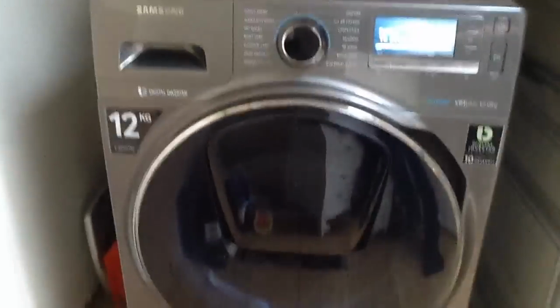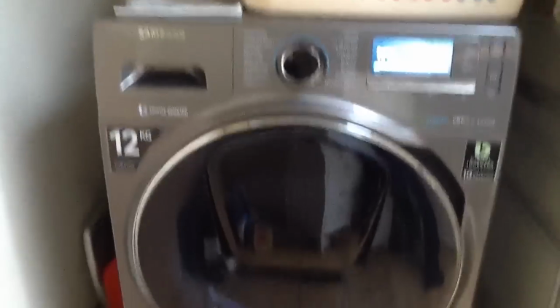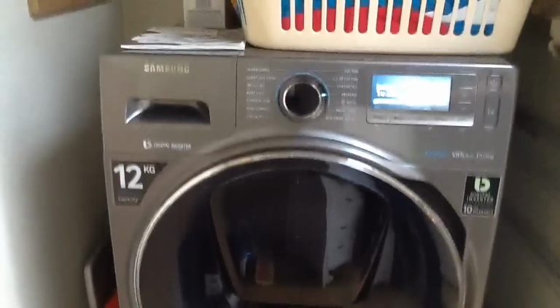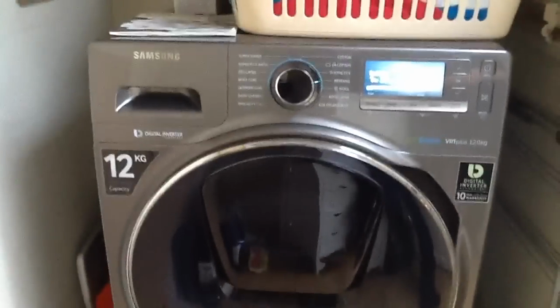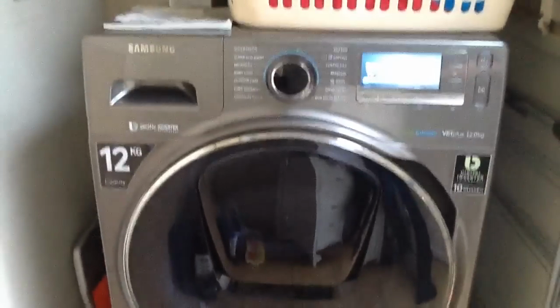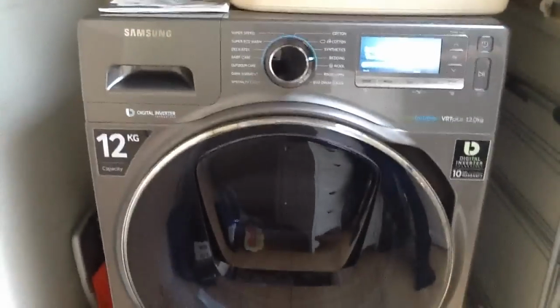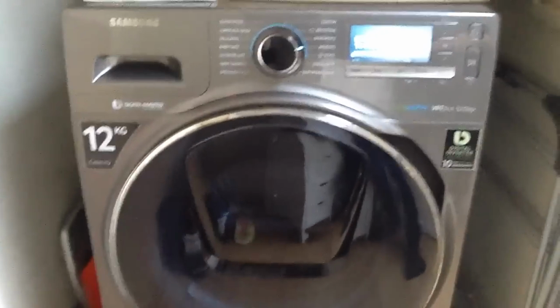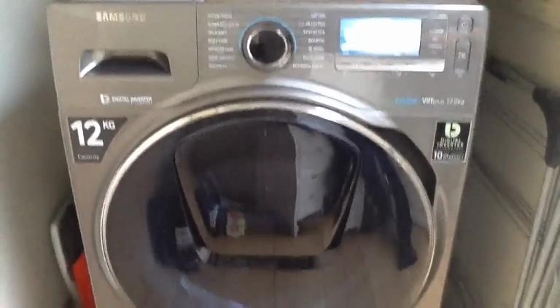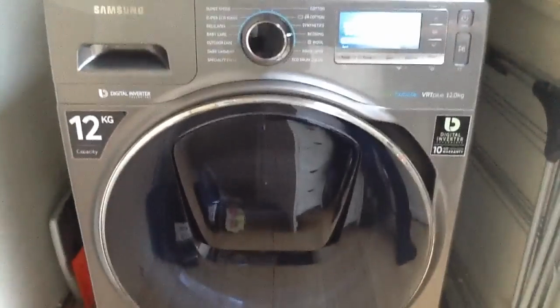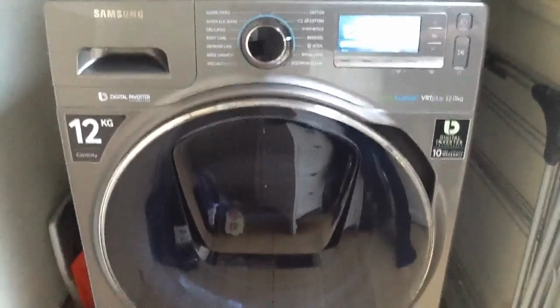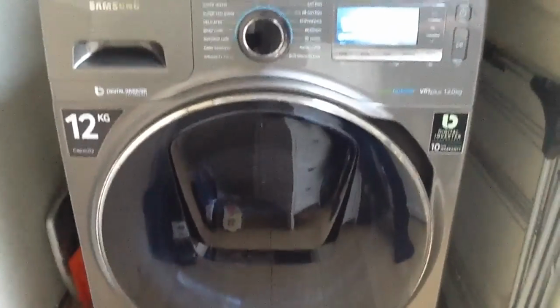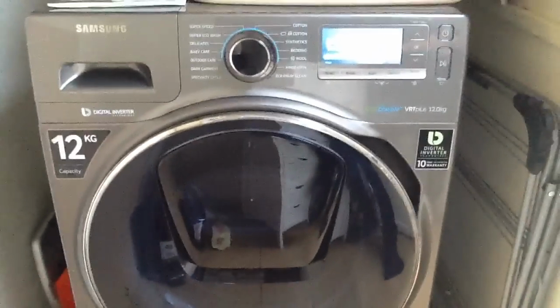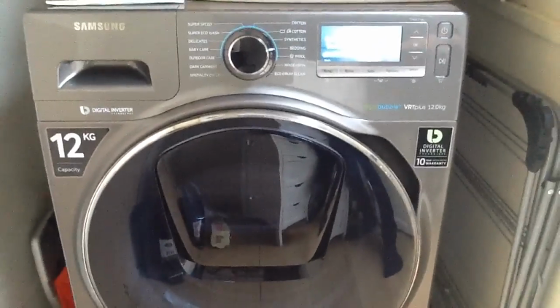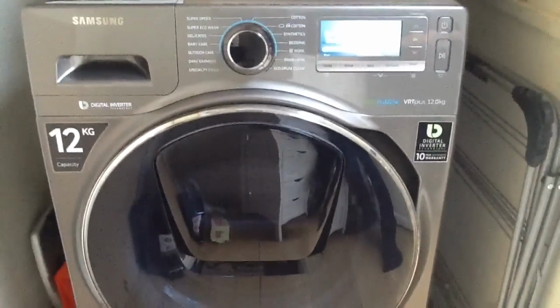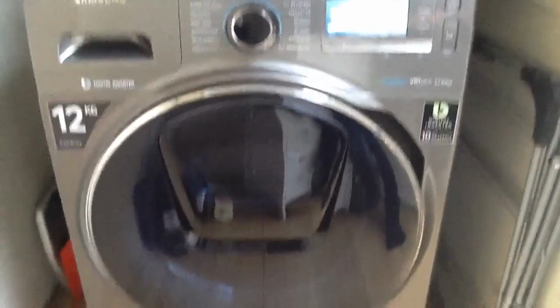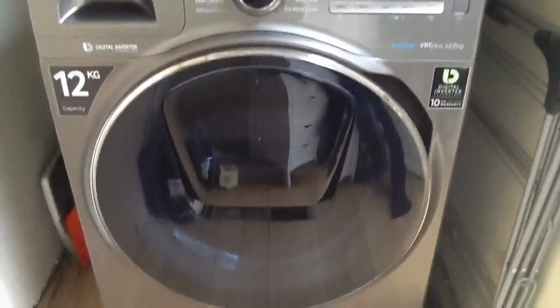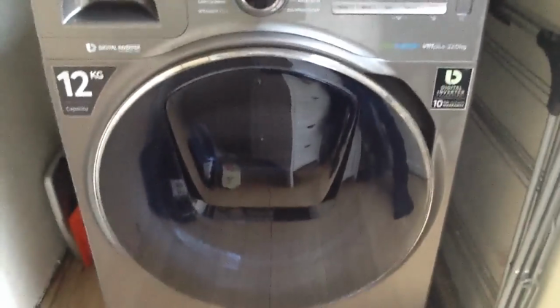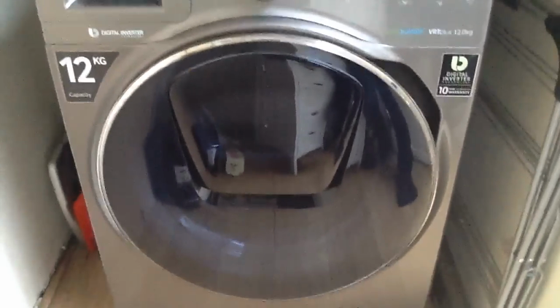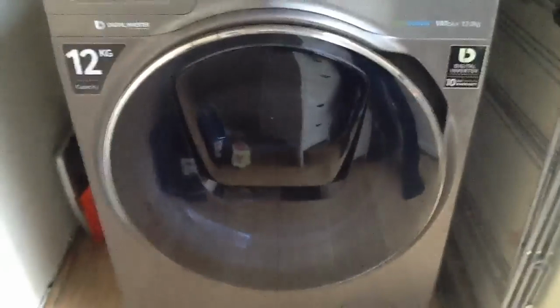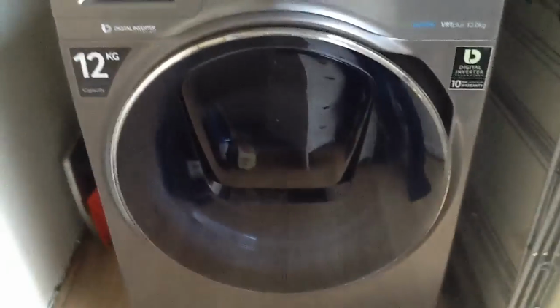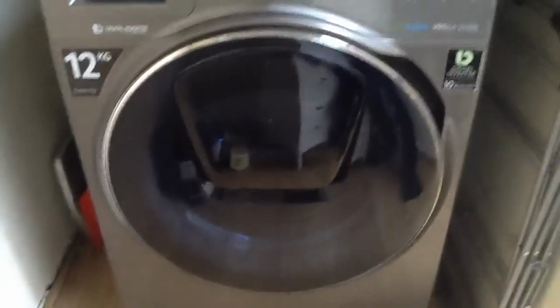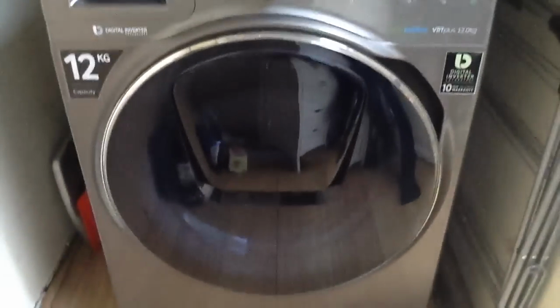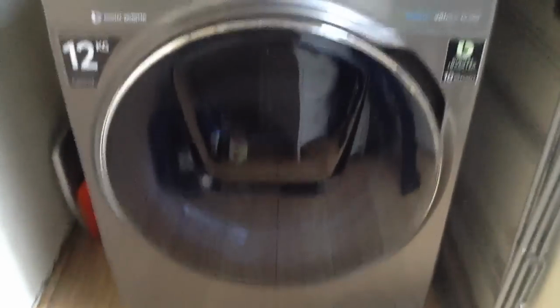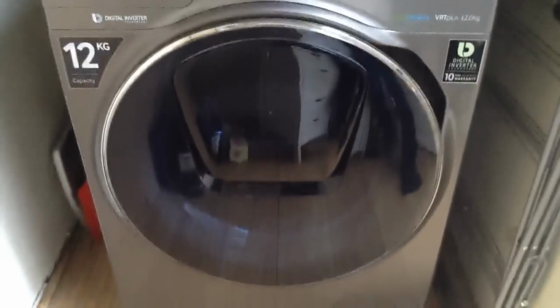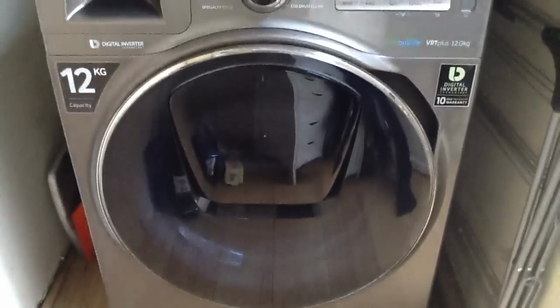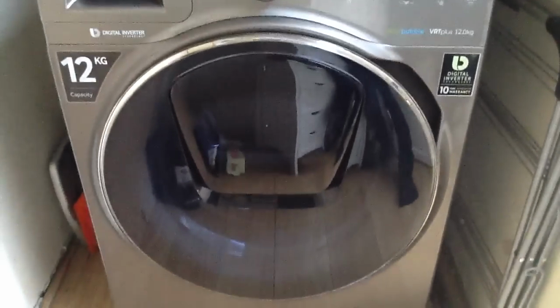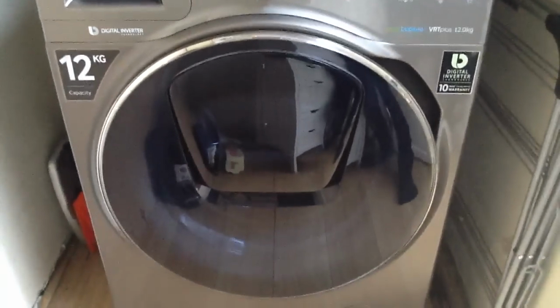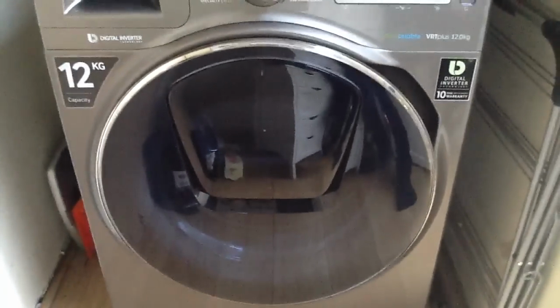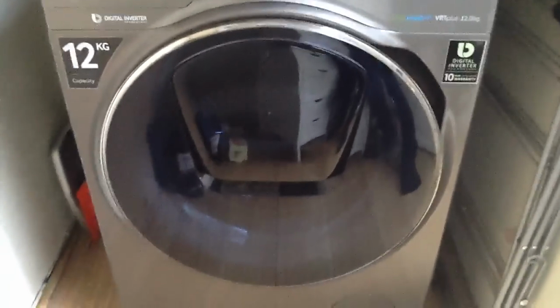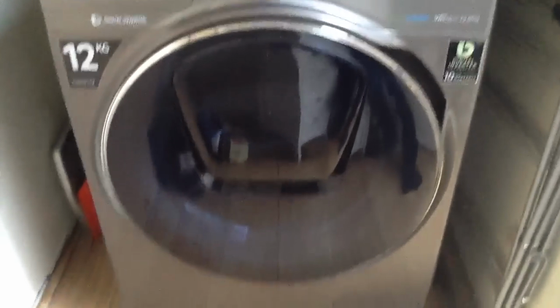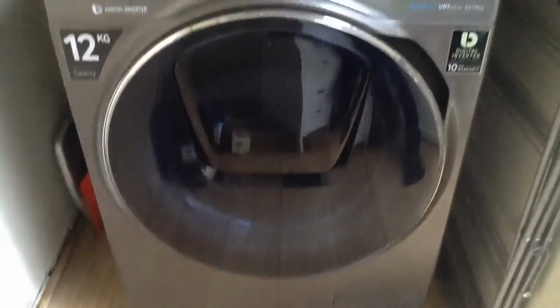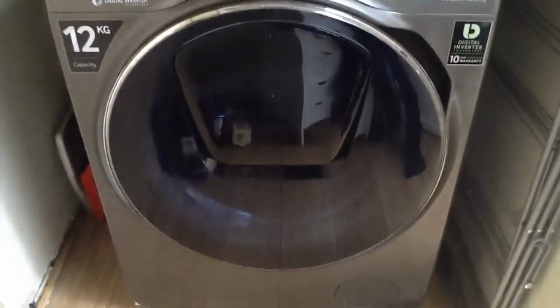May I also add, this machine has a brushless motor — it uses magnets to turn the drum instead of brushes, which make a very loud noise. So this machine is virtually silent, even on spinning.